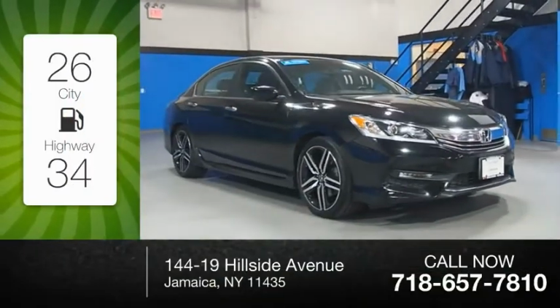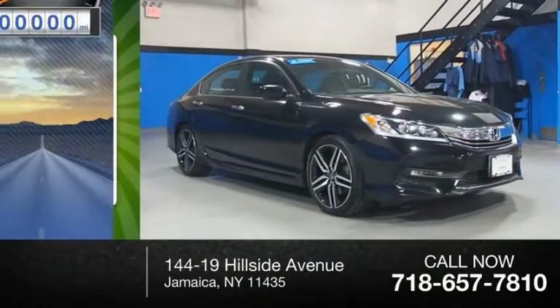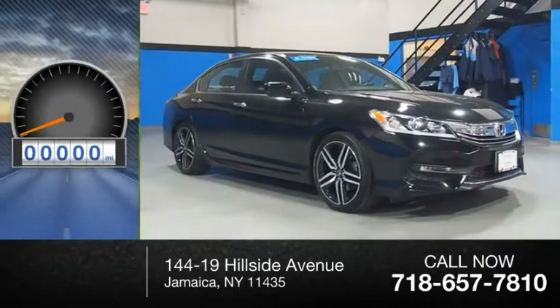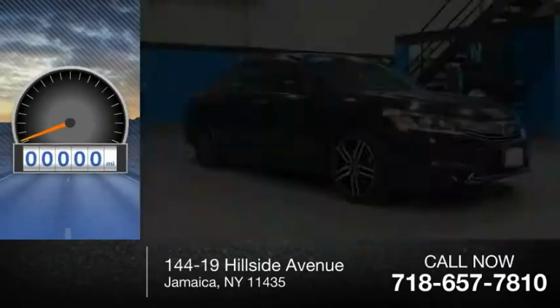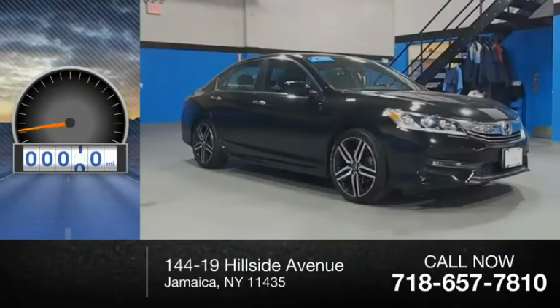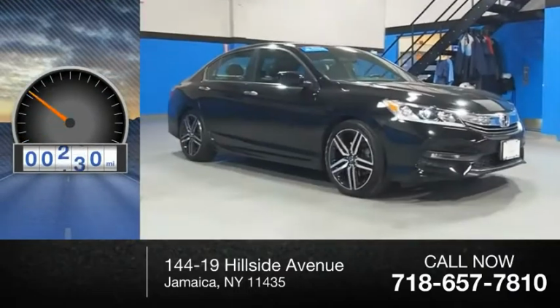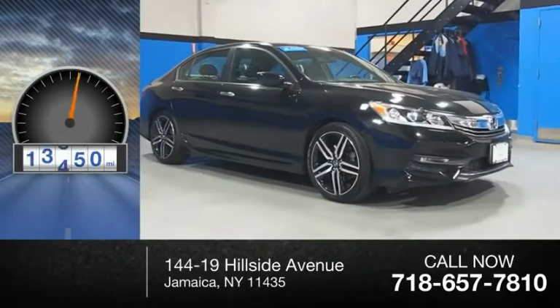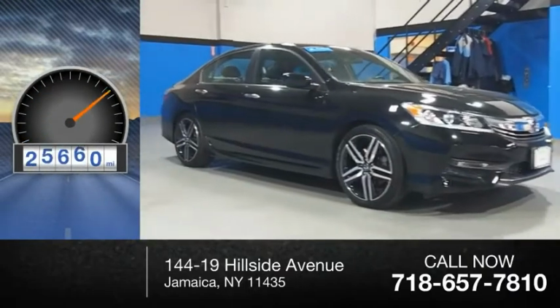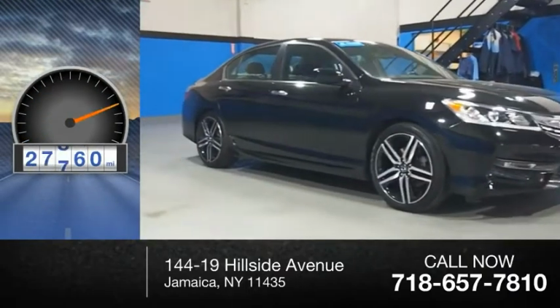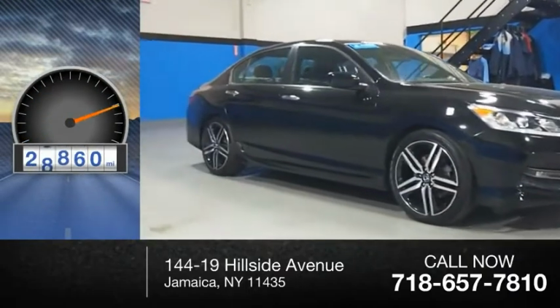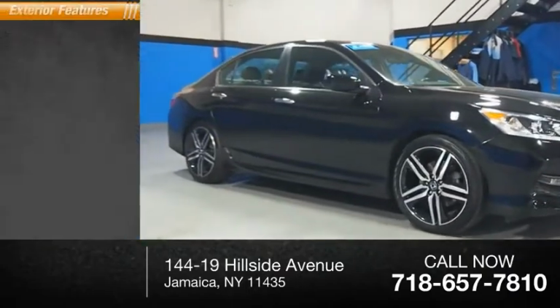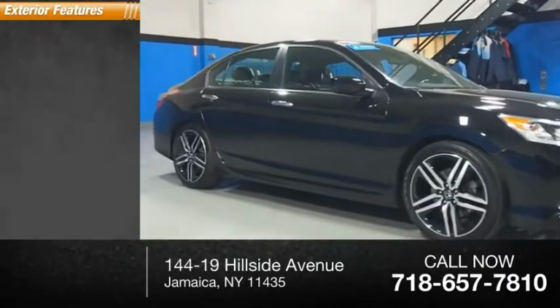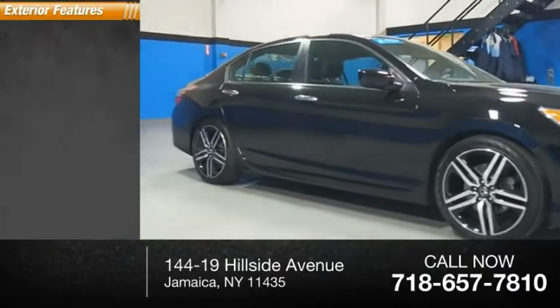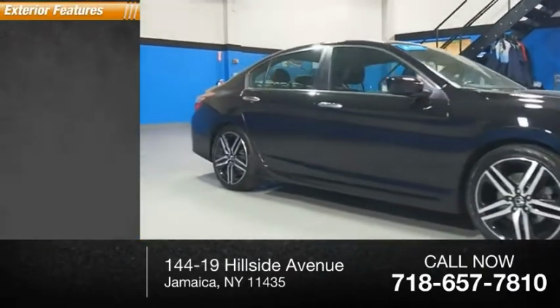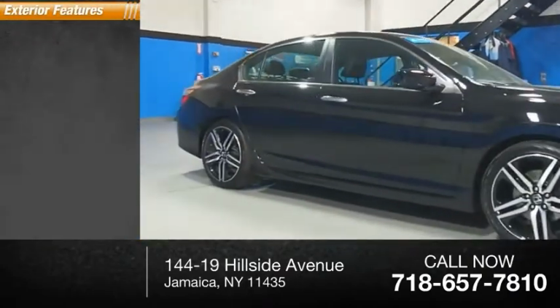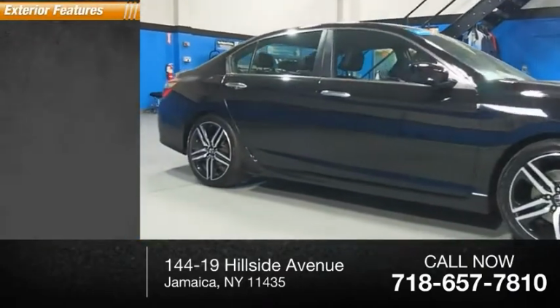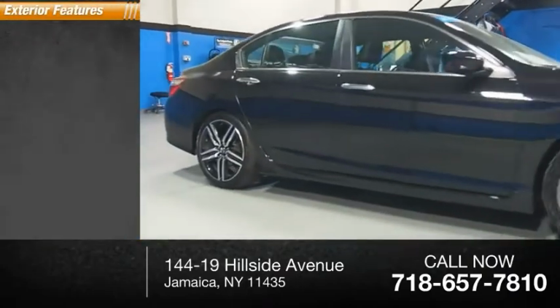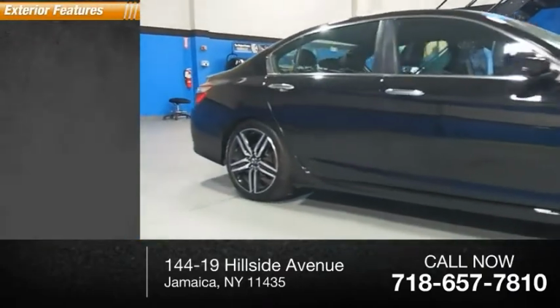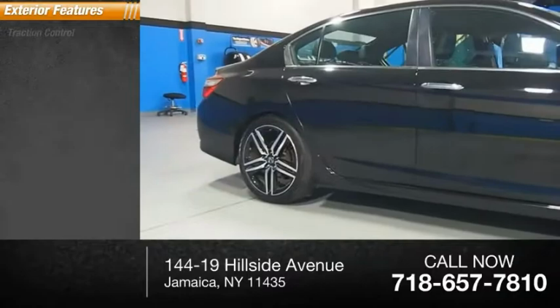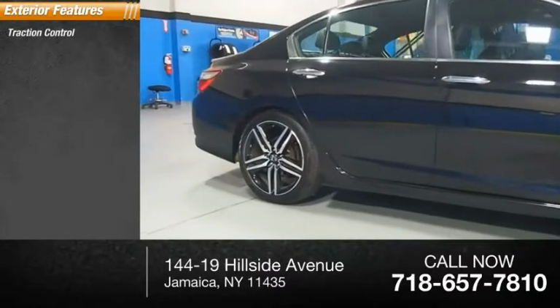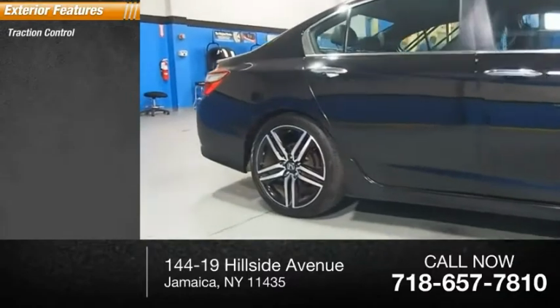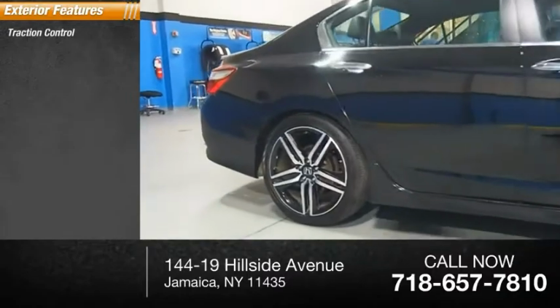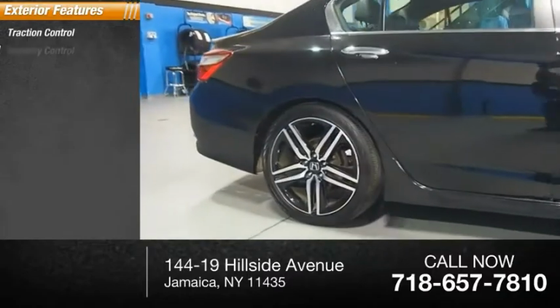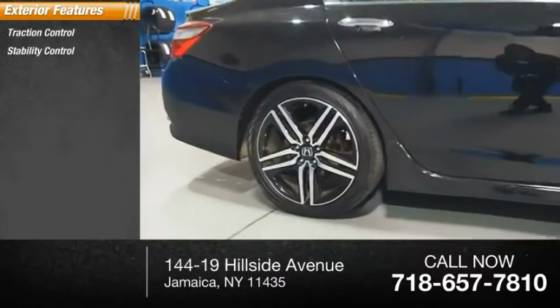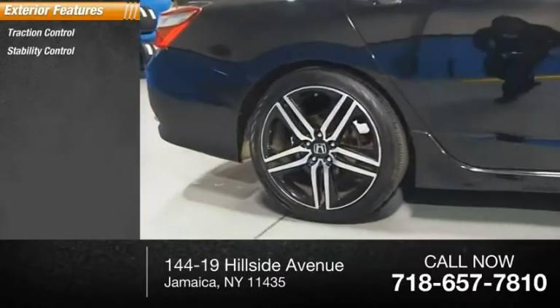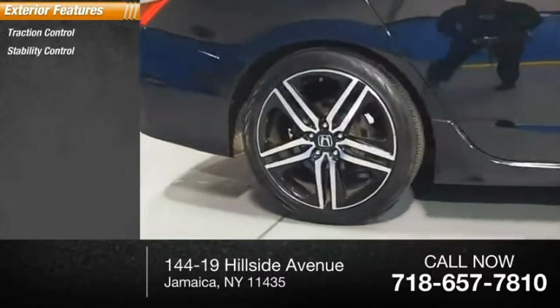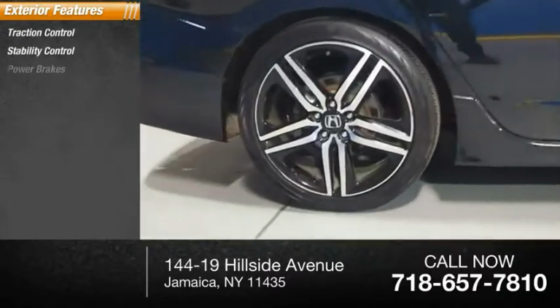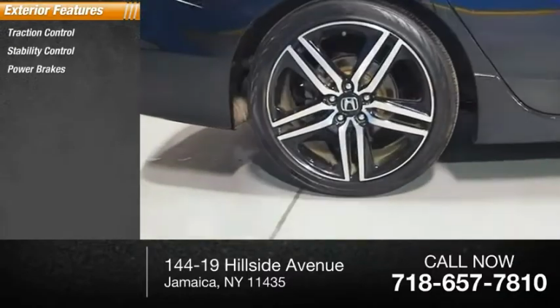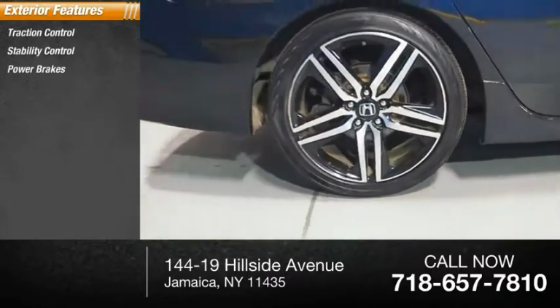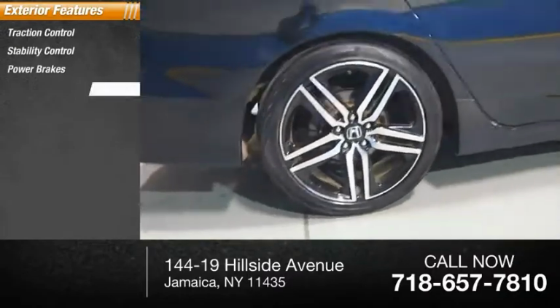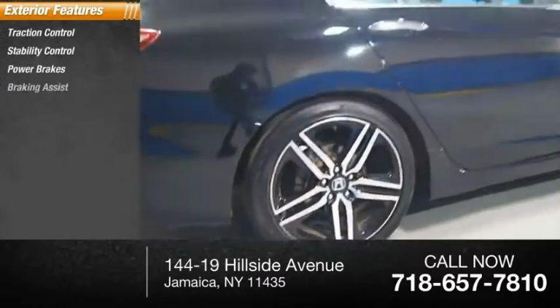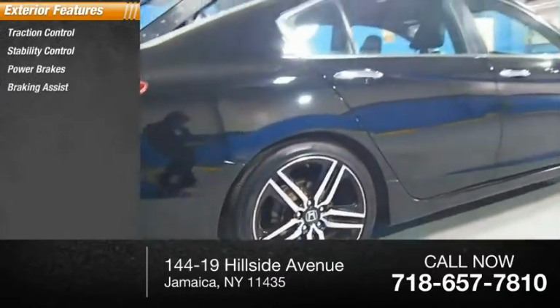This vehicle has less than 30,000 miles. Here are some of this vehicle's great options: traction control, stability control, power brakes, and braking assist.